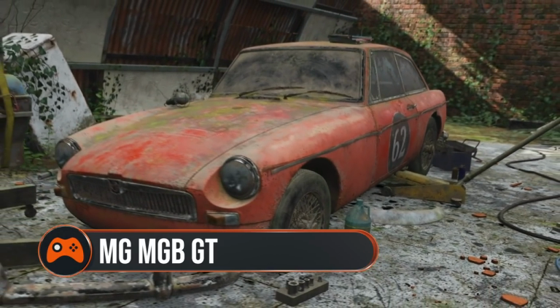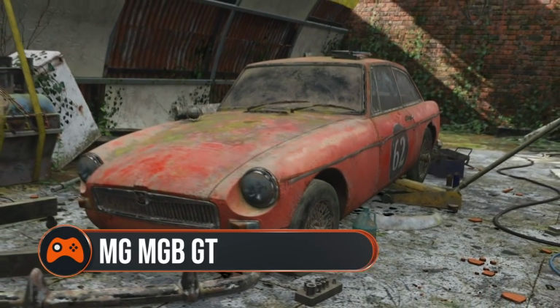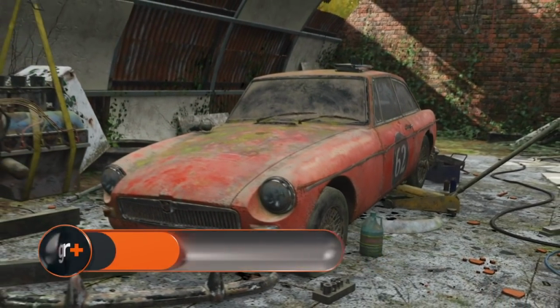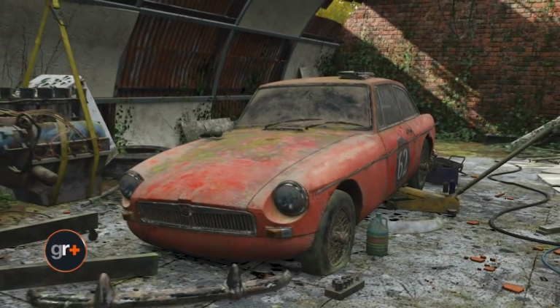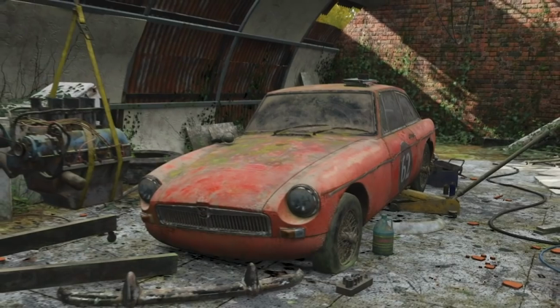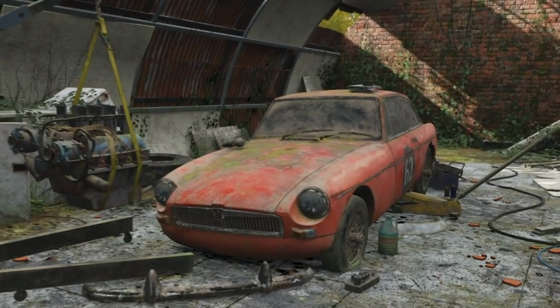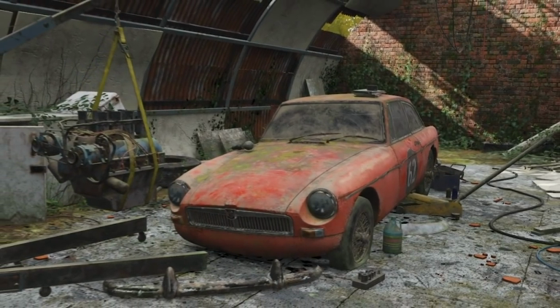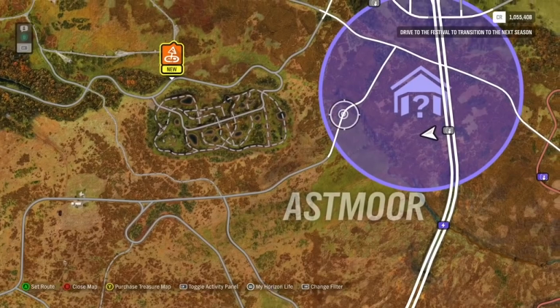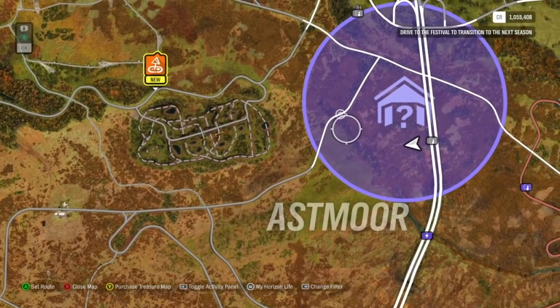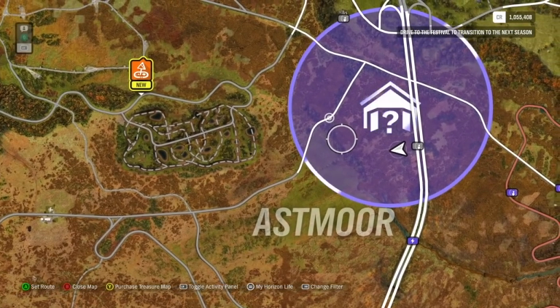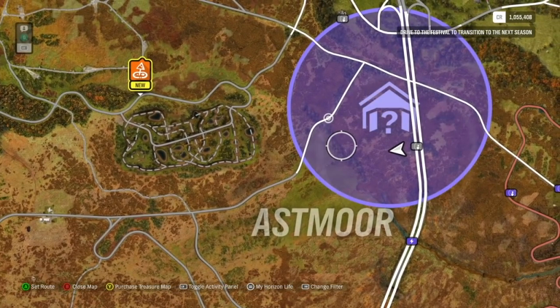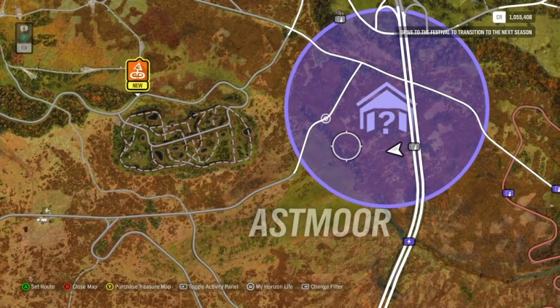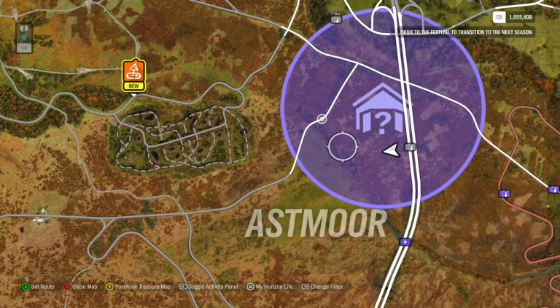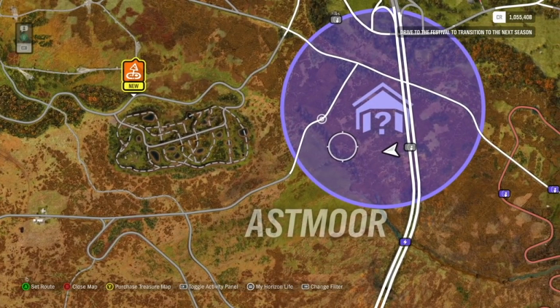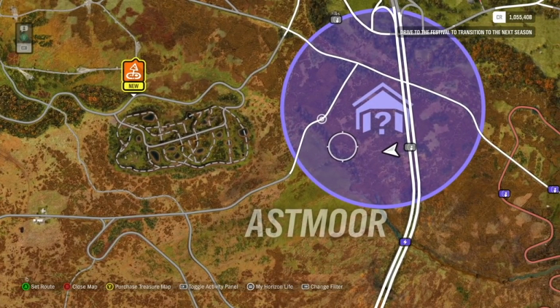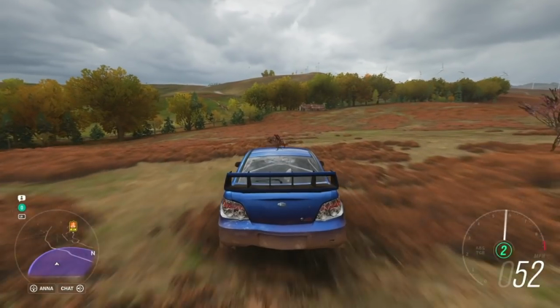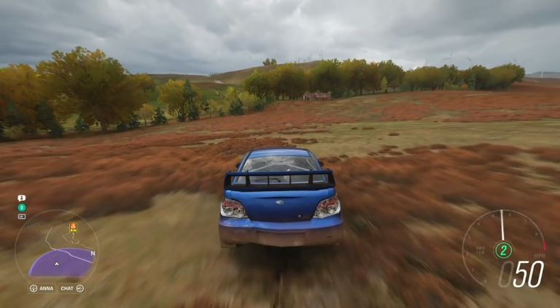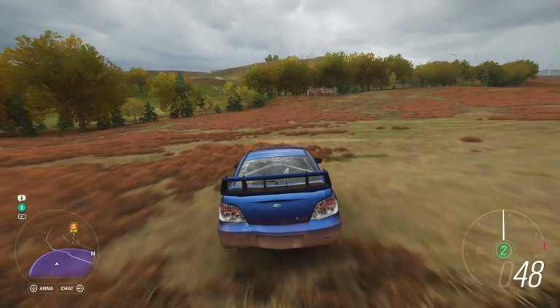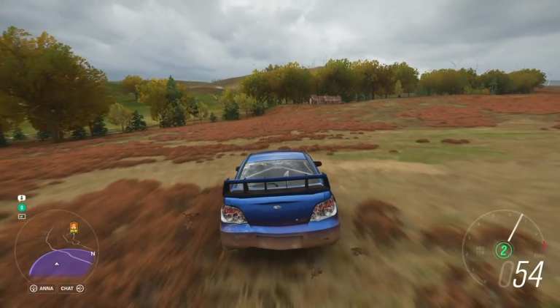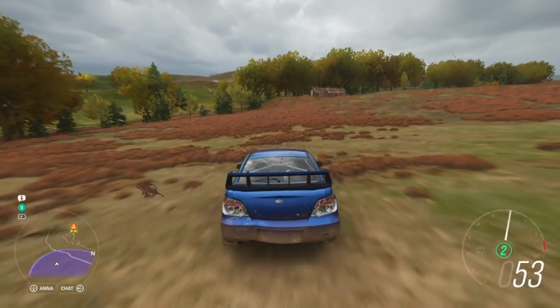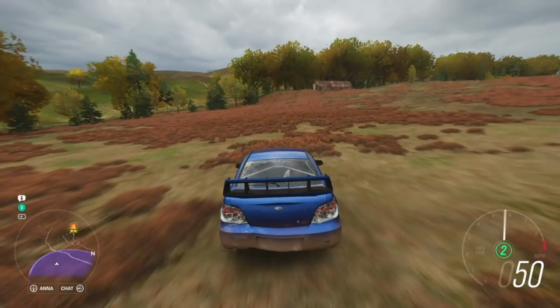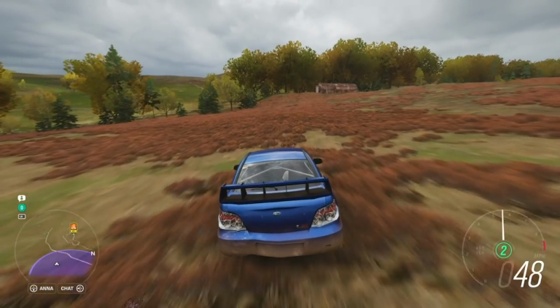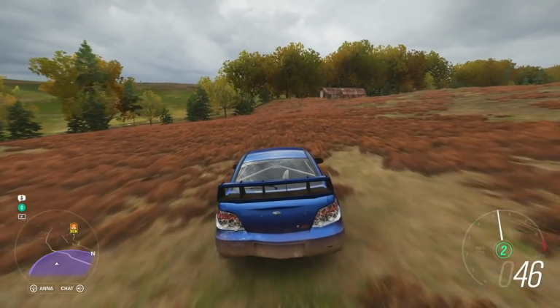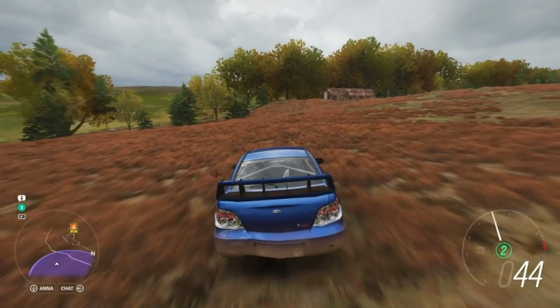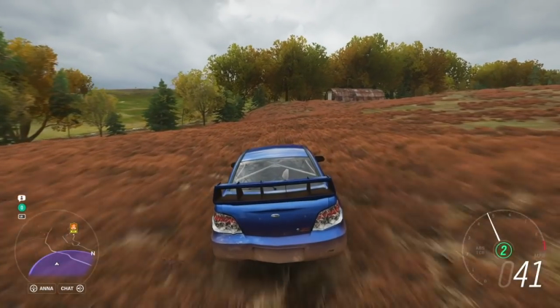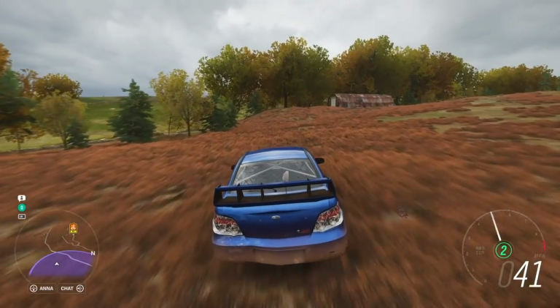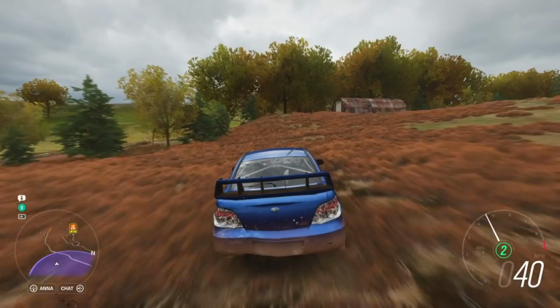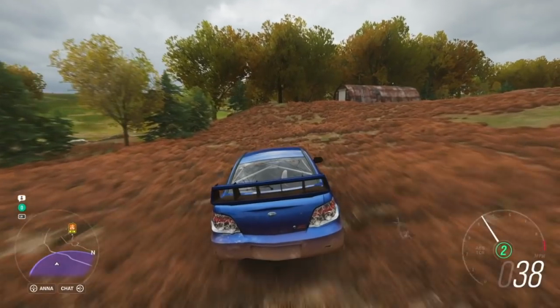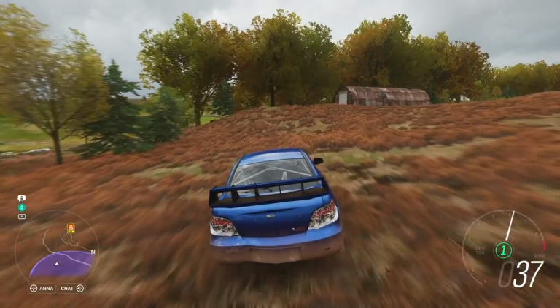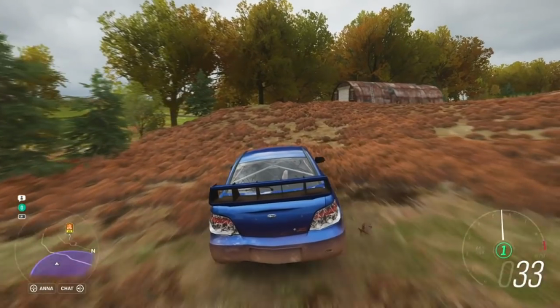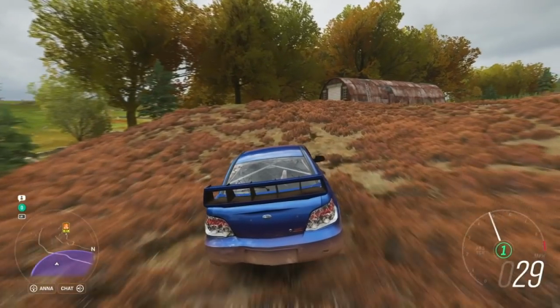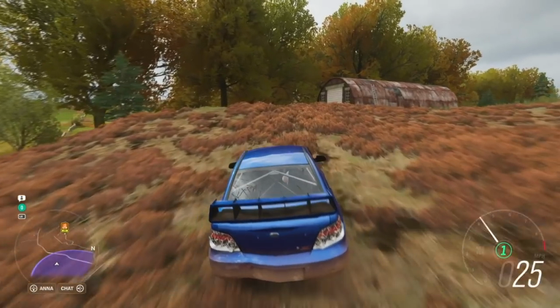The MG MGB GT. This barn hint will lead you to Astmore. You'll find it southwest of the barn icon and directly north of the first O in the Astmore map lettering. Look for the barn shaded by the treeline. Here you'll find a British-made classic that was last produced in 1980.